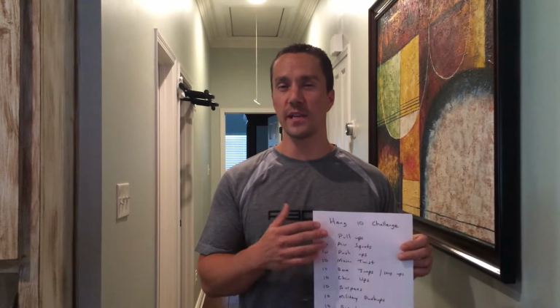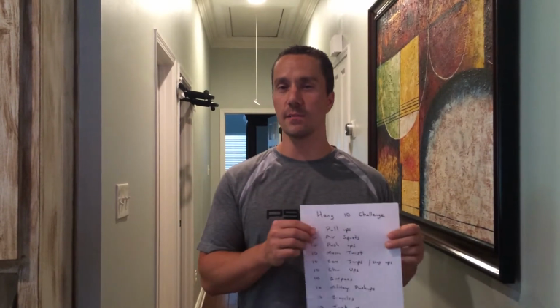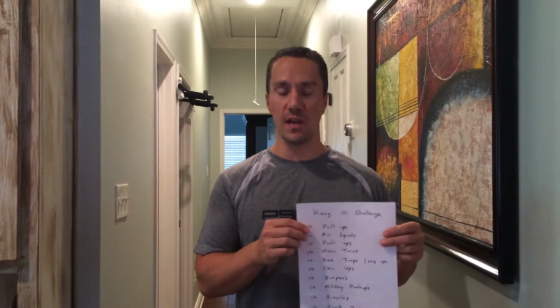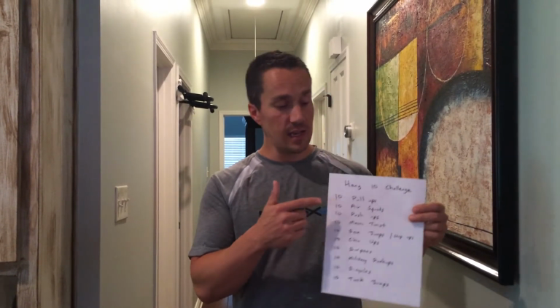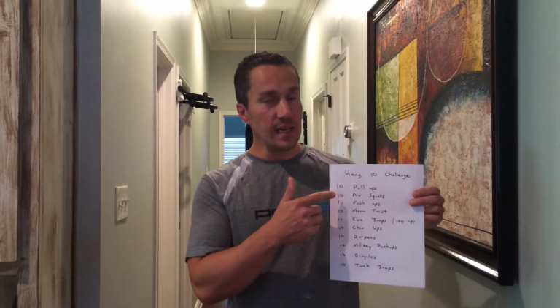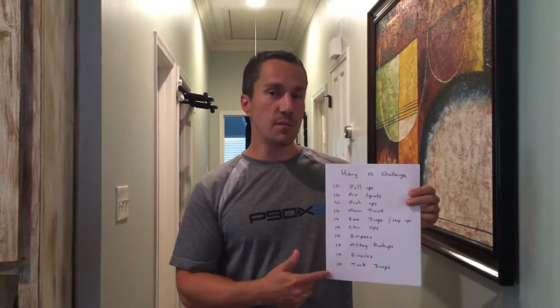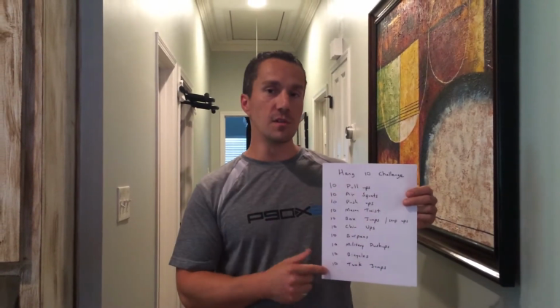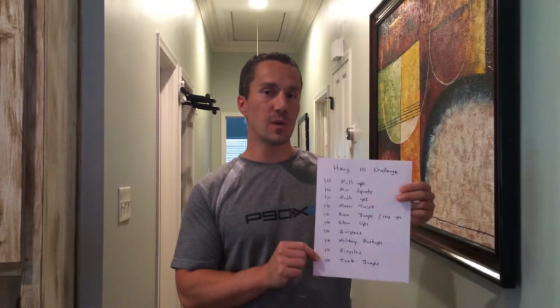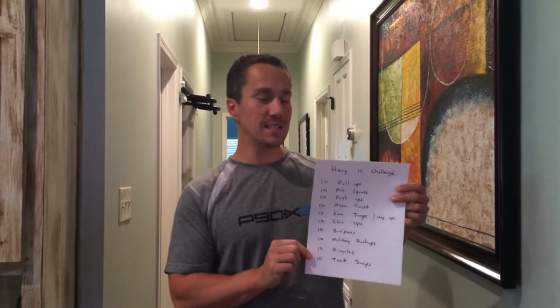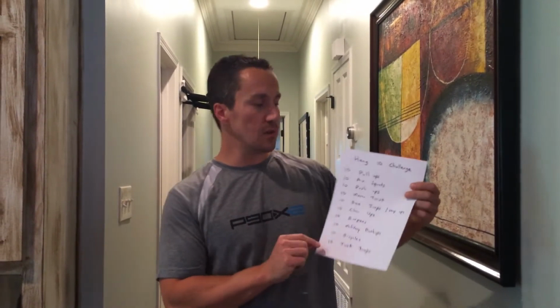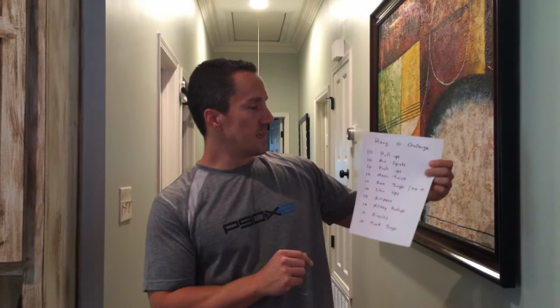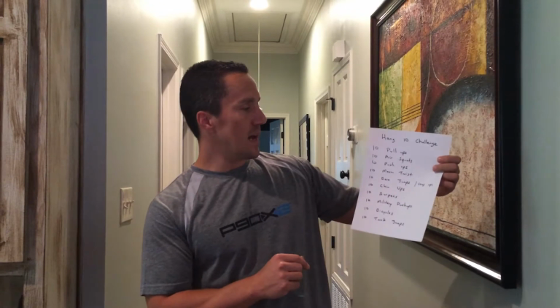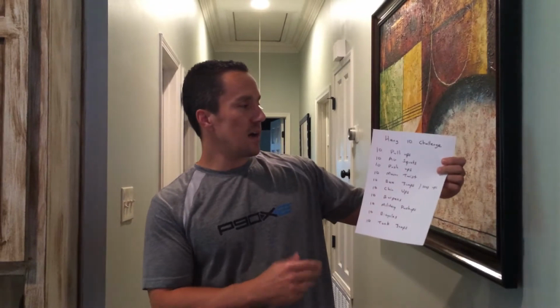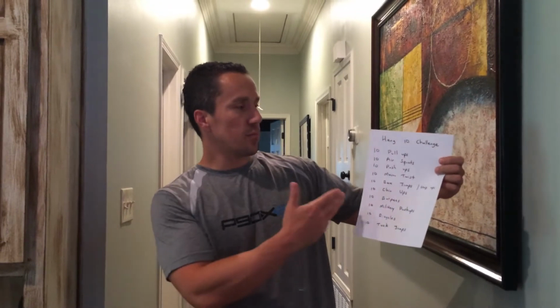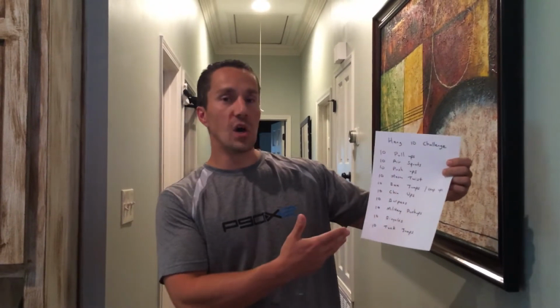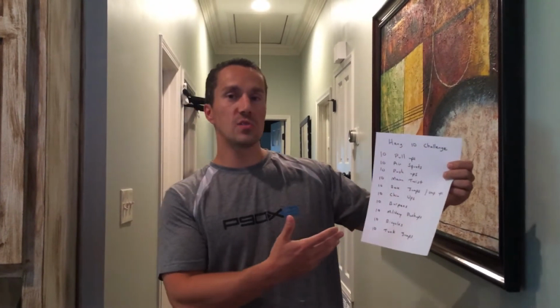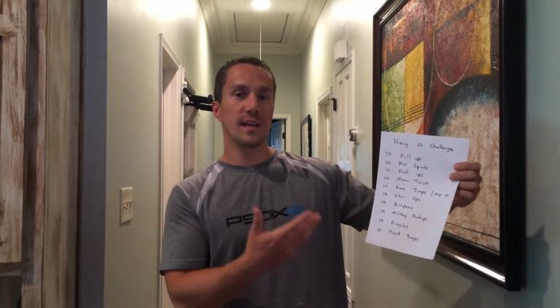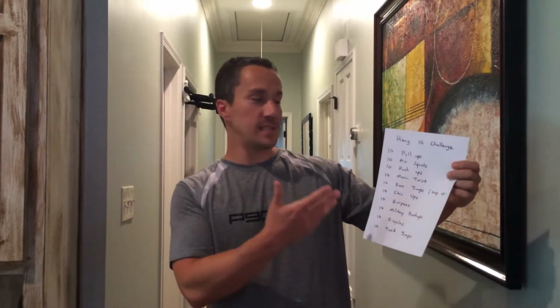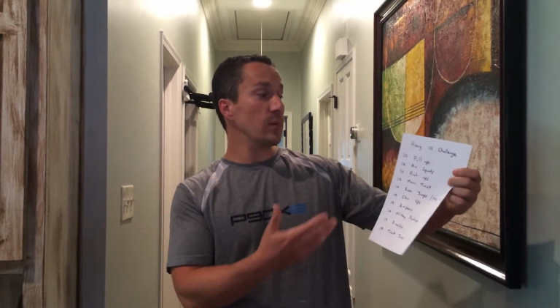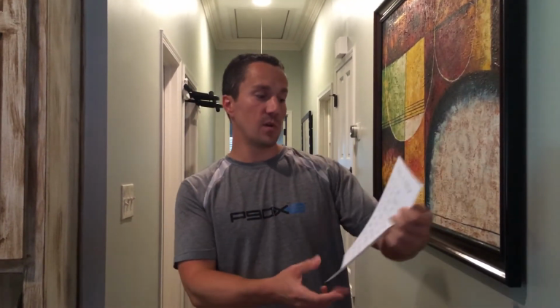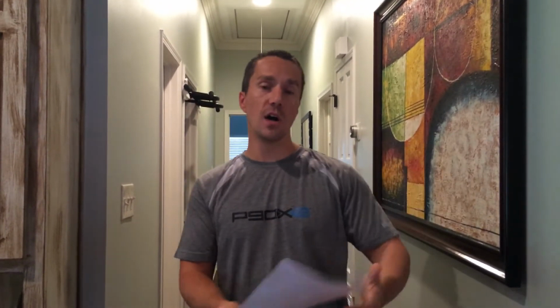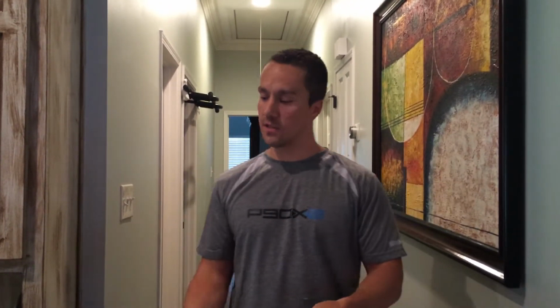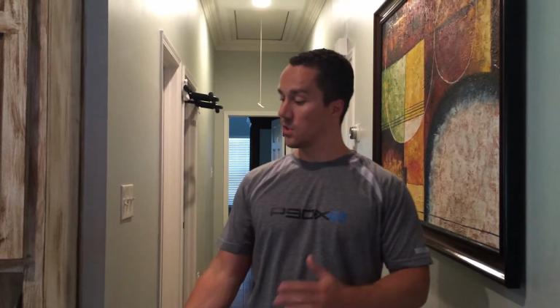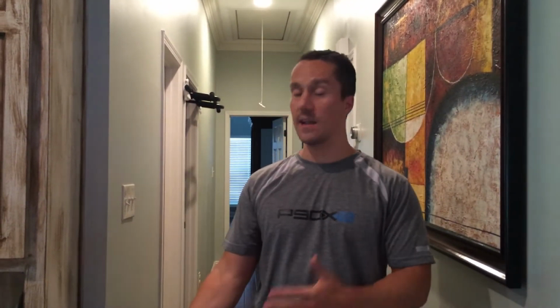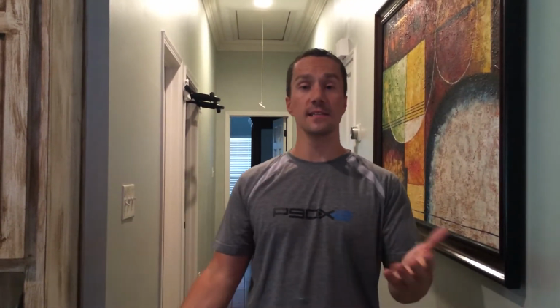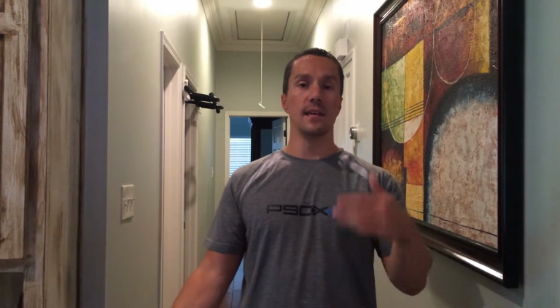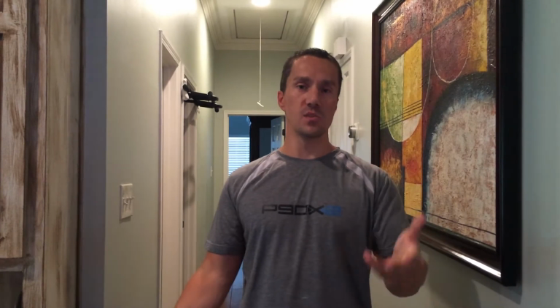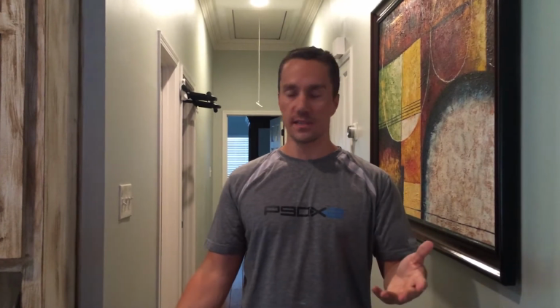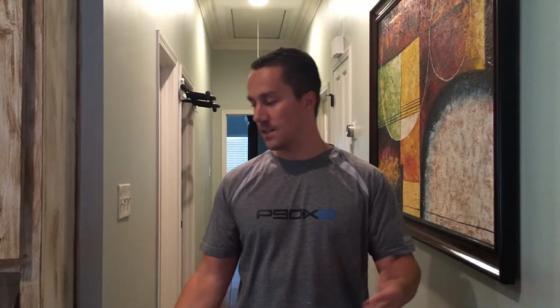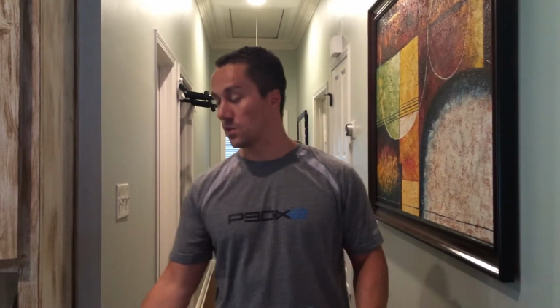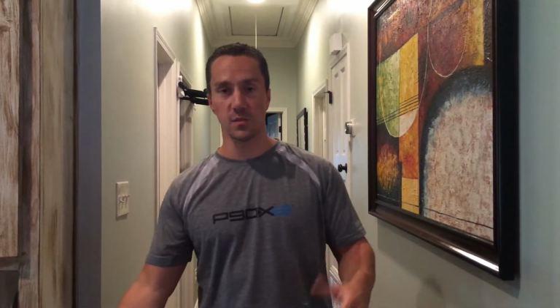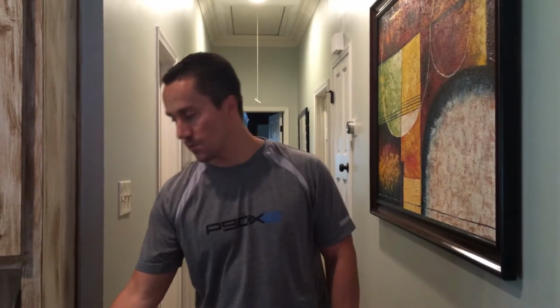Credit where credit's due — I got this idea from Sean Callahan, who's in some of the P90X videos. I'm going to quickly demonstrate each of the moves. What I like to do is write it out pretty large where I can see what's going on, so I can look down at it and be as quick as possible.